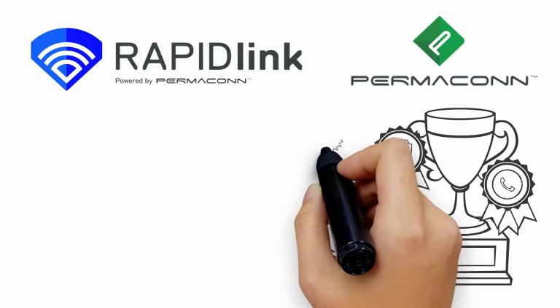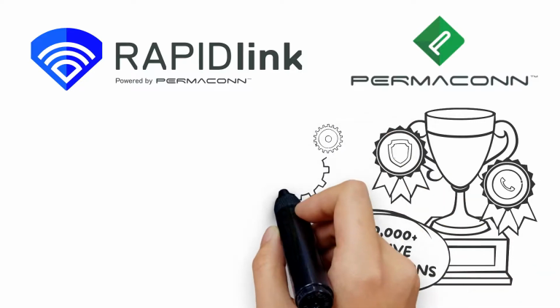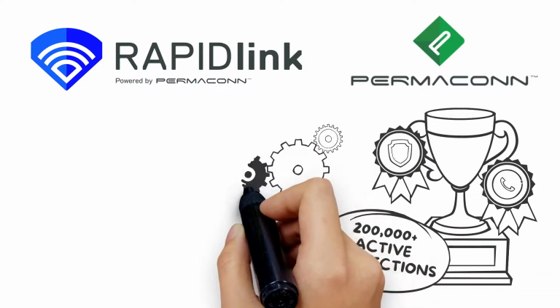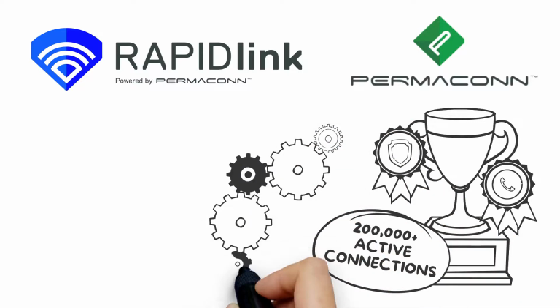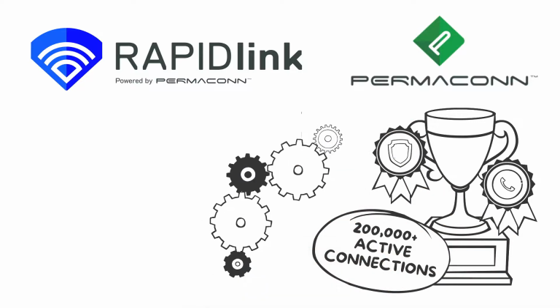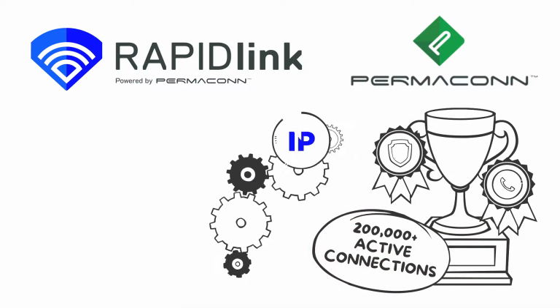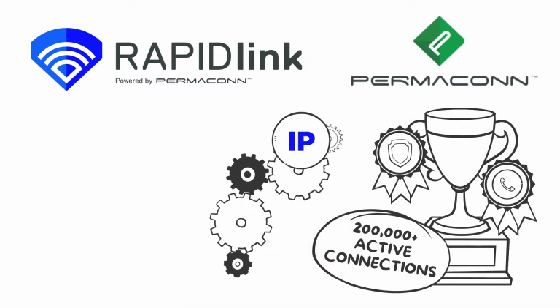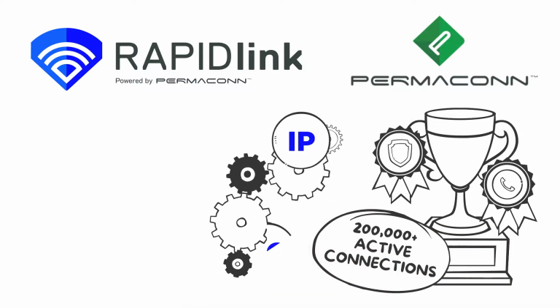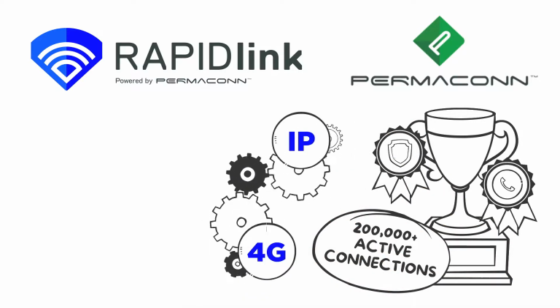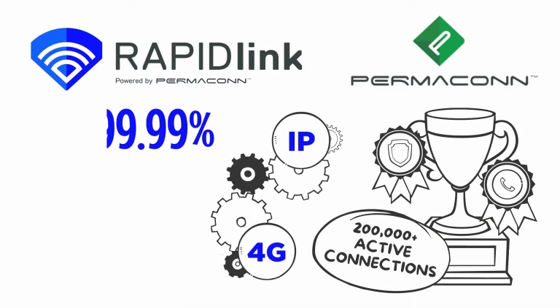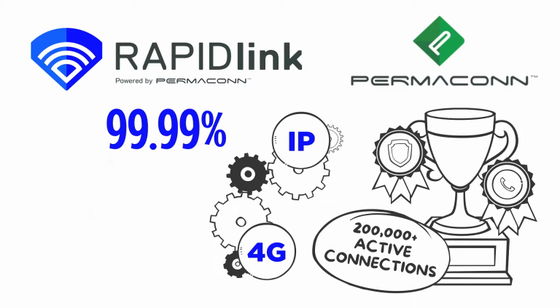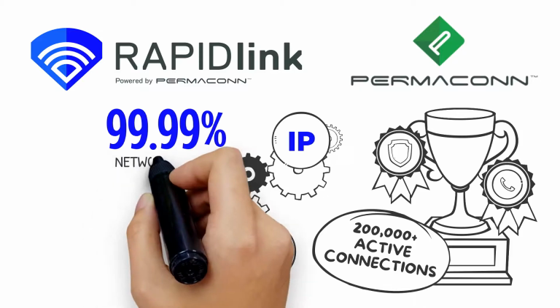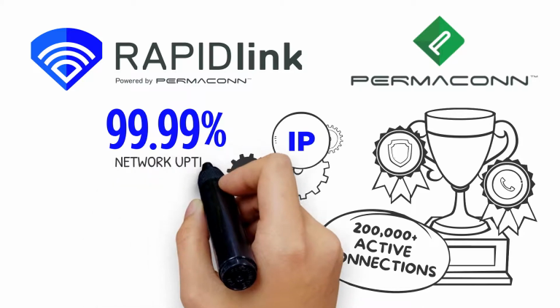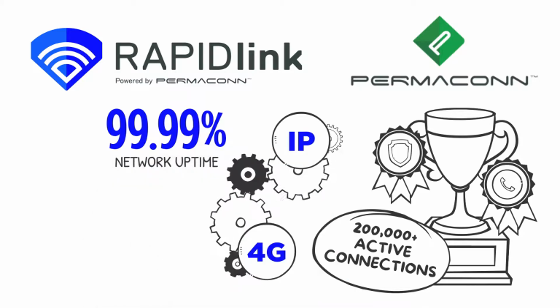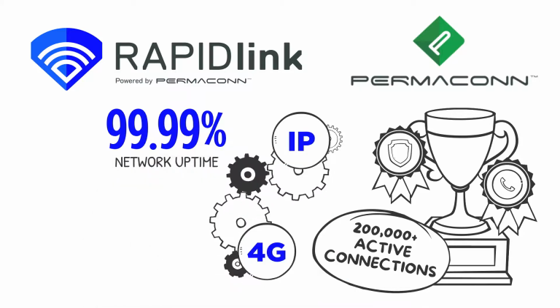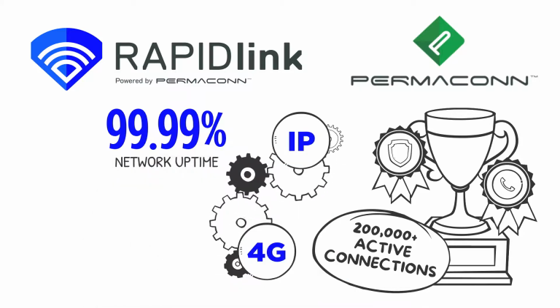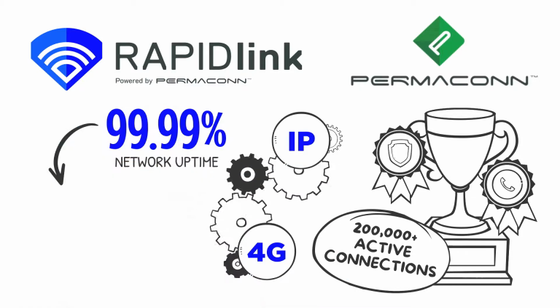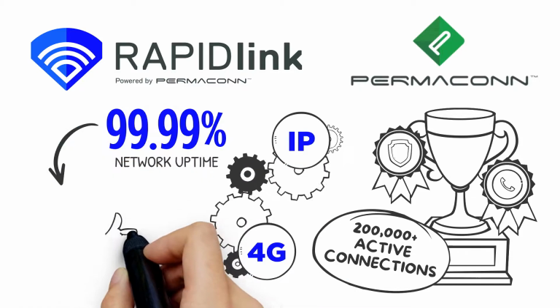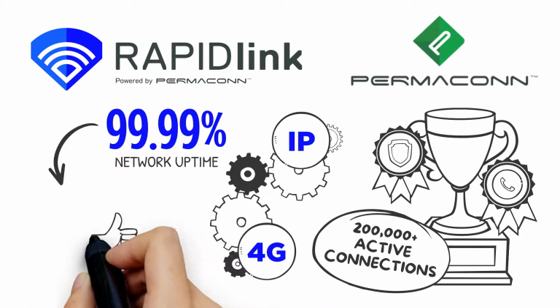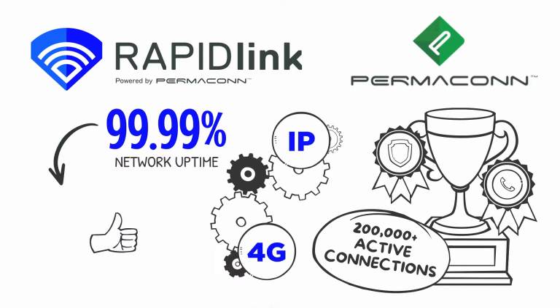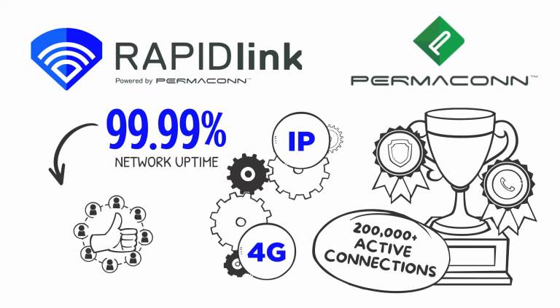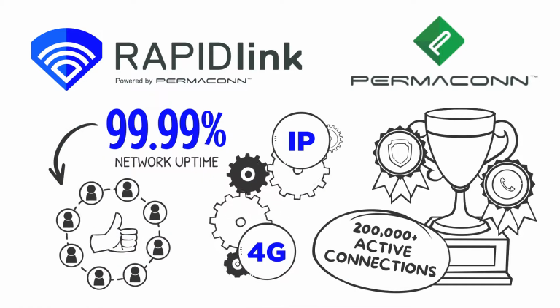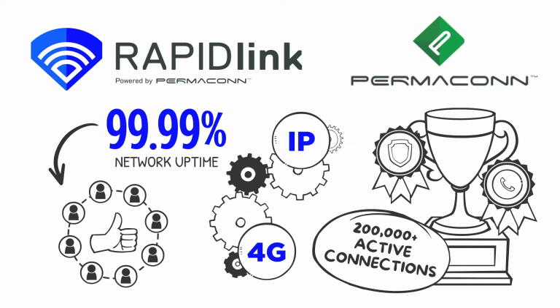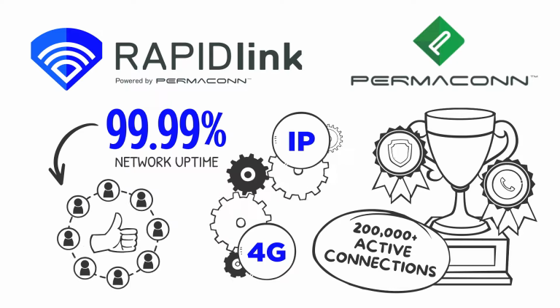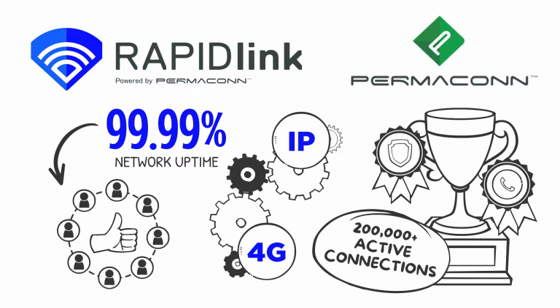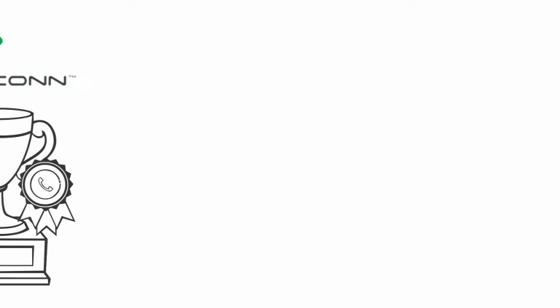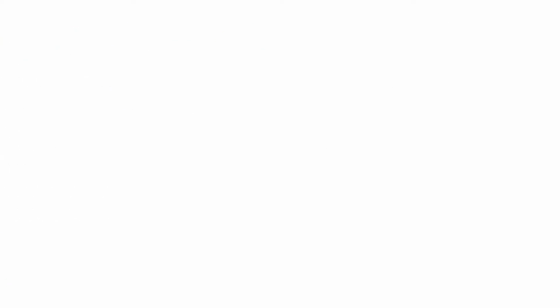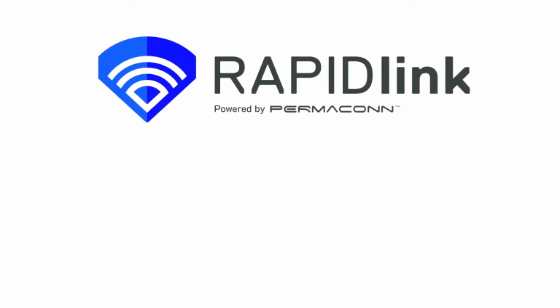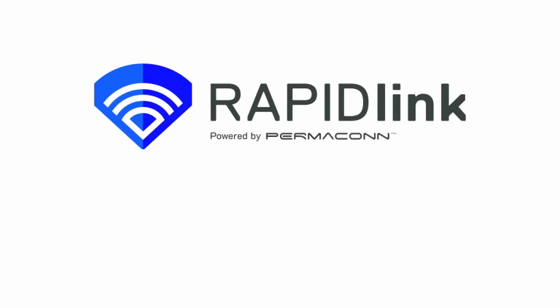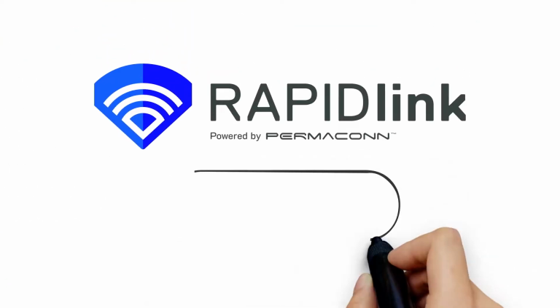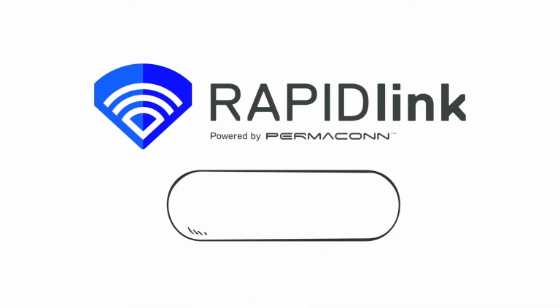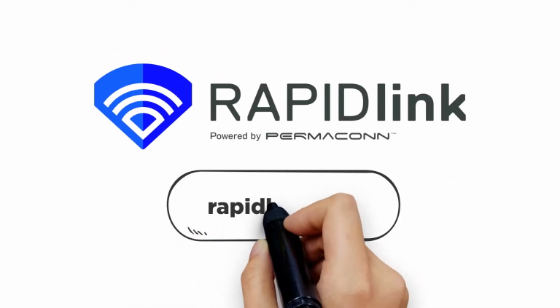With automatic failover between IP and 4G, and 99.99% network uptime, RapidLink provides you and your clients with peace of mind. To learn more, visit RapidLink.com today.